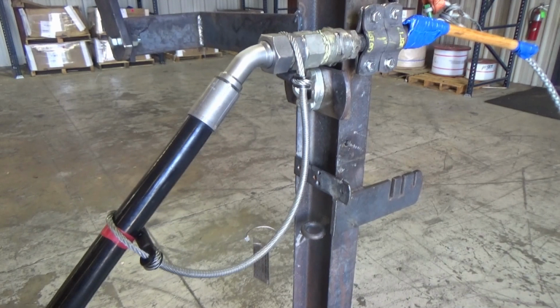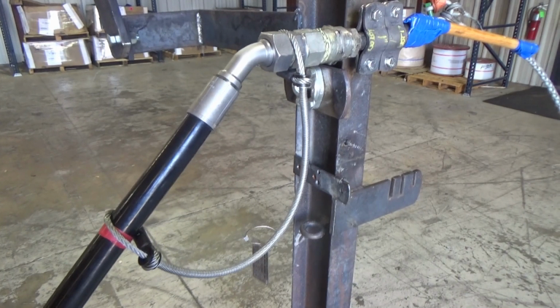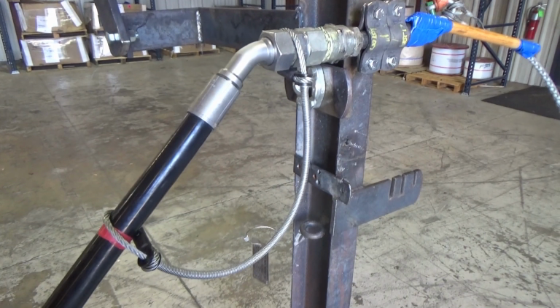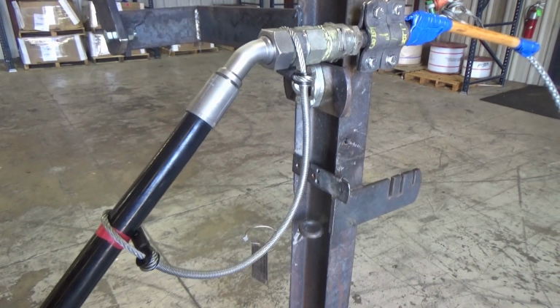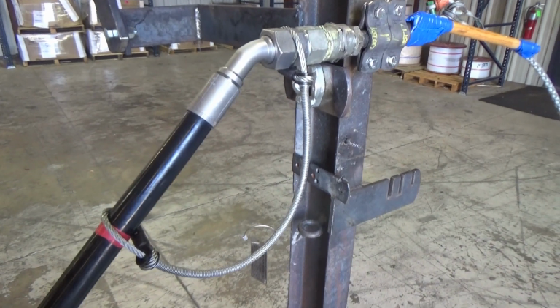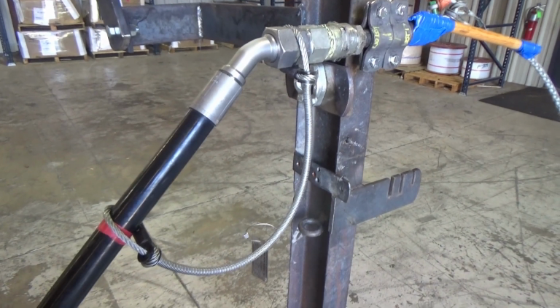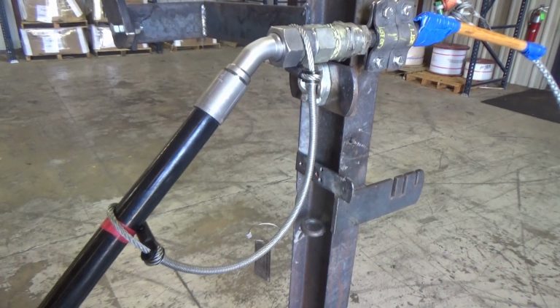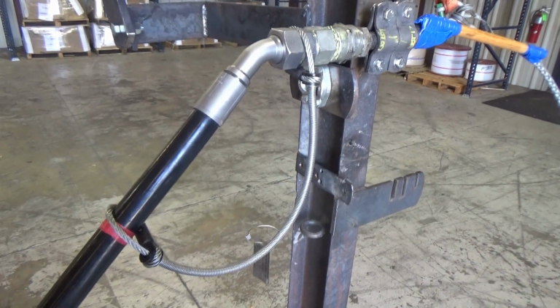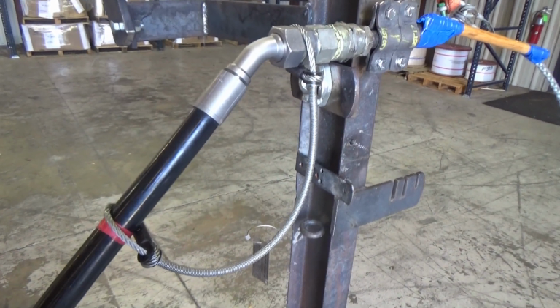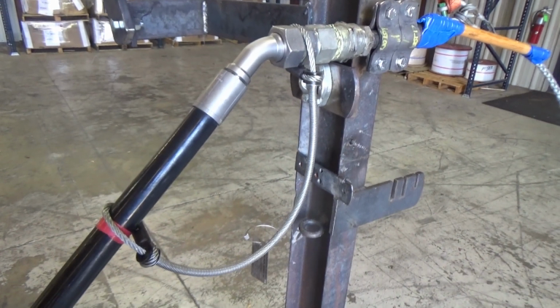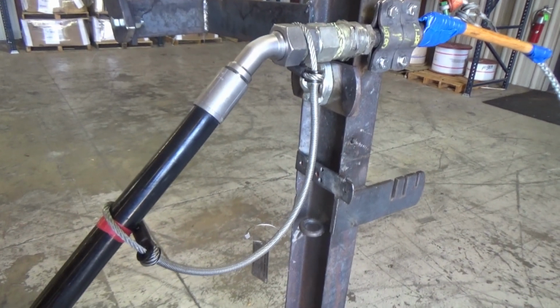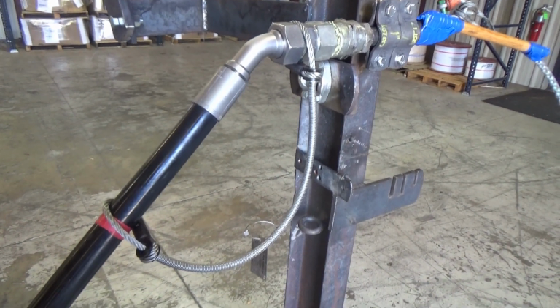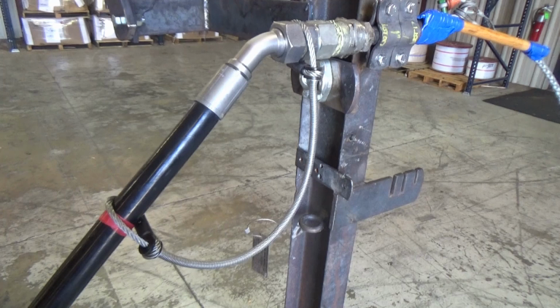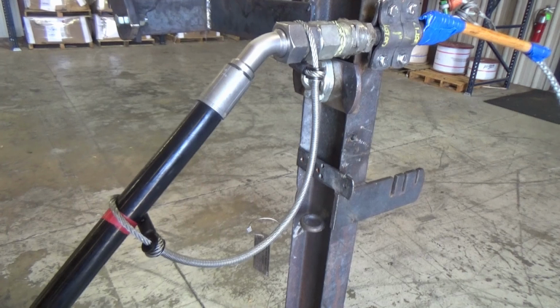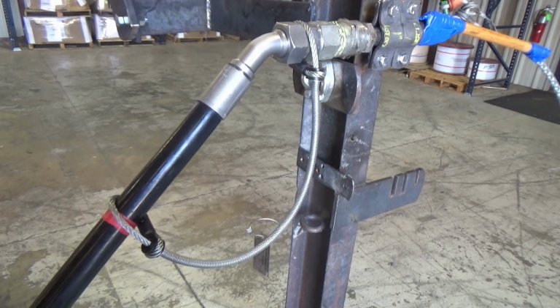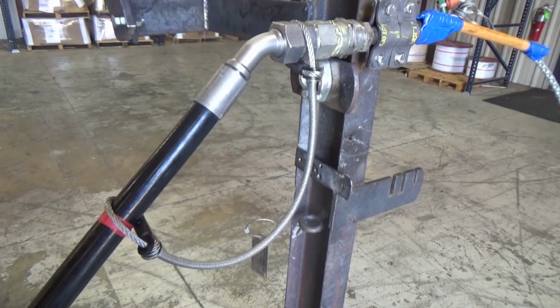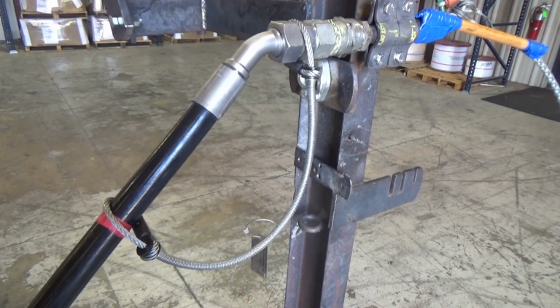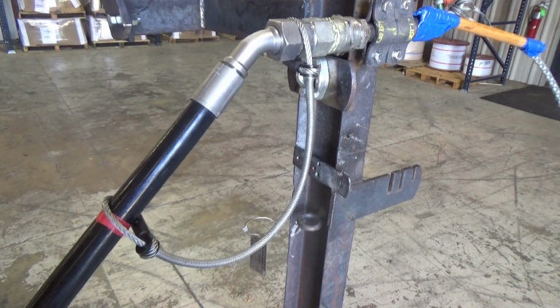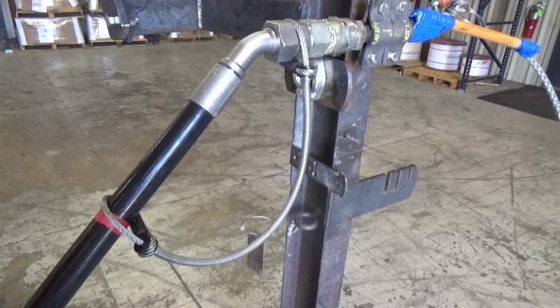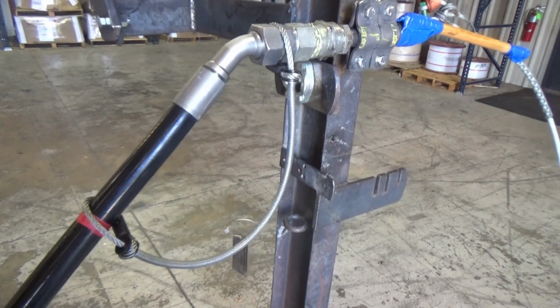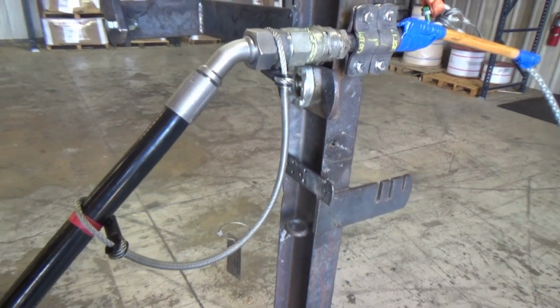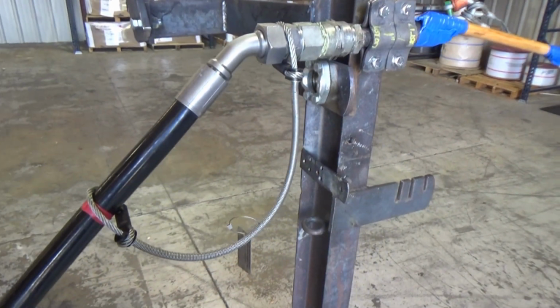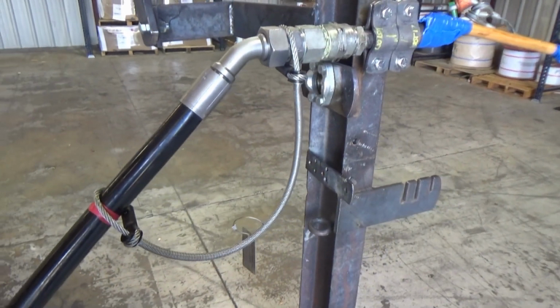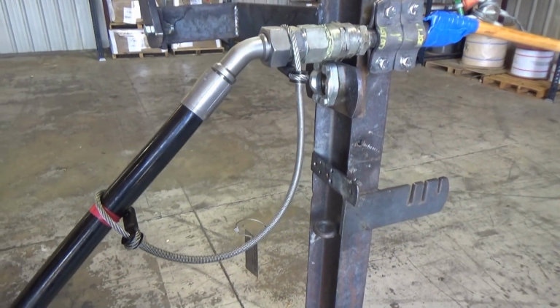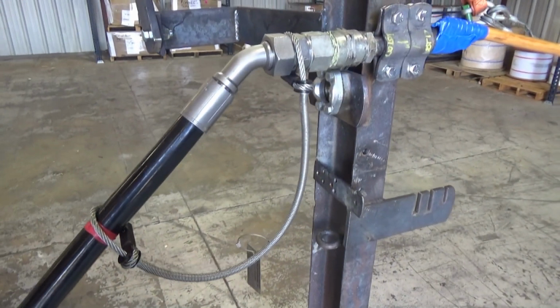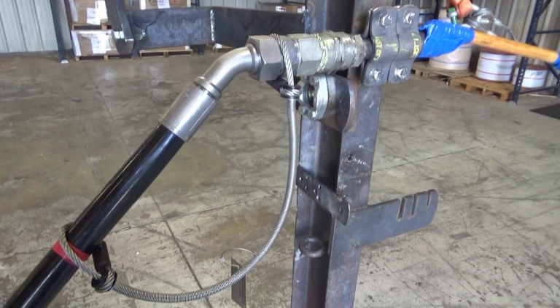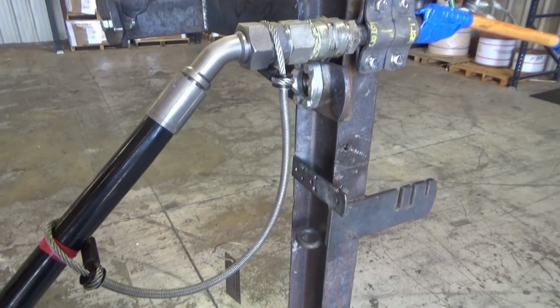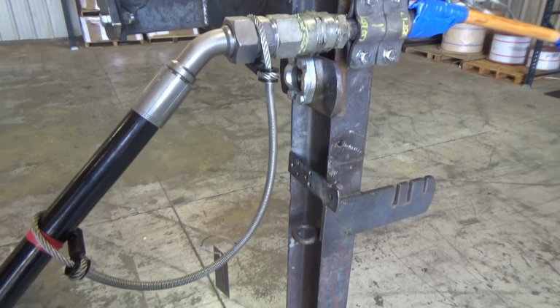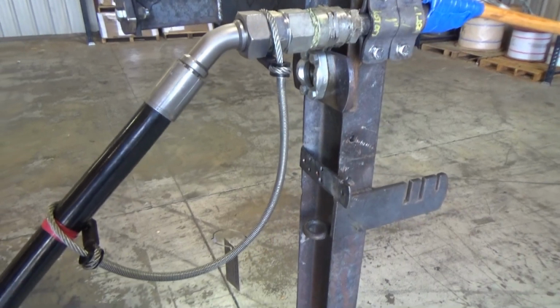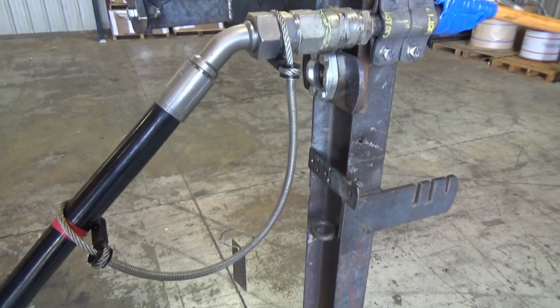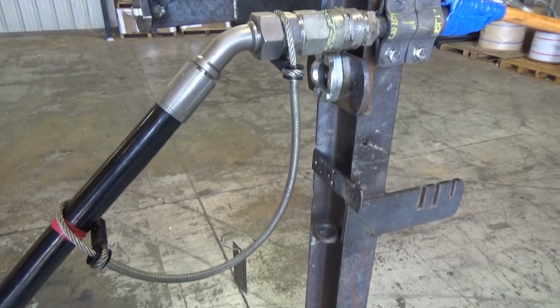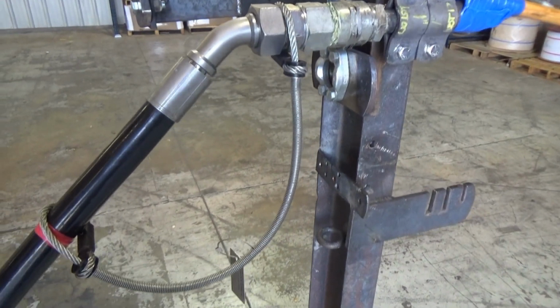Hello, this is Steve Beeson with American Ironworks. Today we're going to be testing our CC 516 cable choker on an inch and a quarter polydyne type hose. We'll be pressuring it up between 4 to 5,000 PSI.